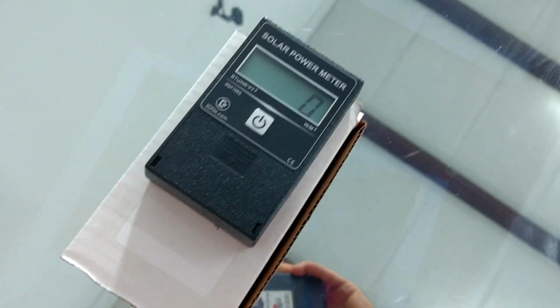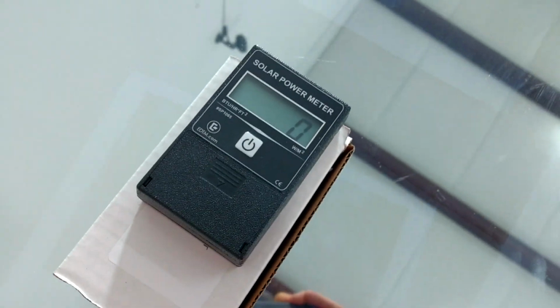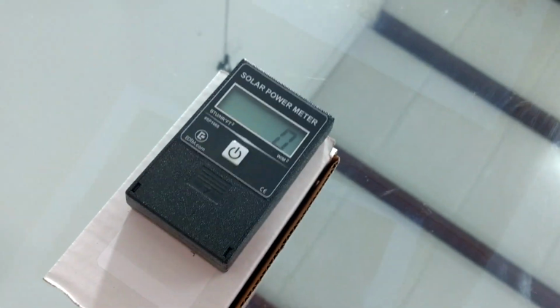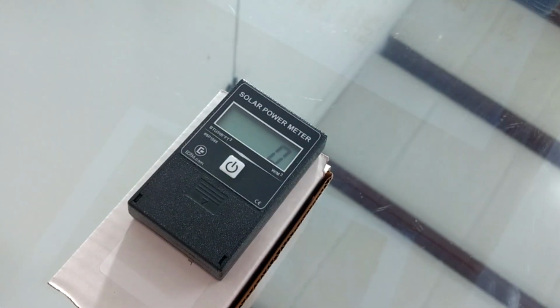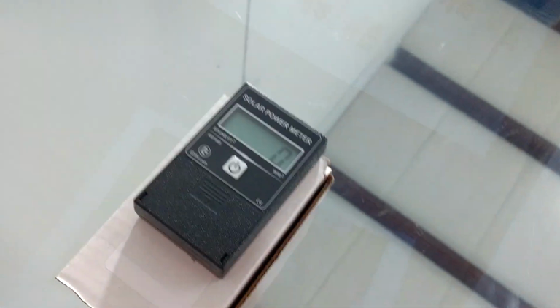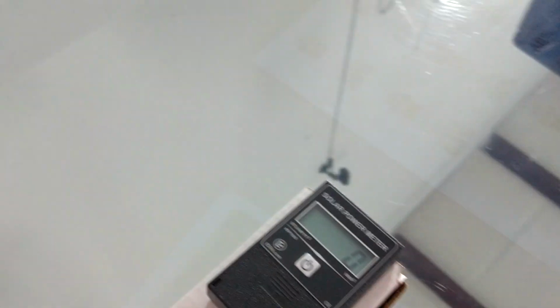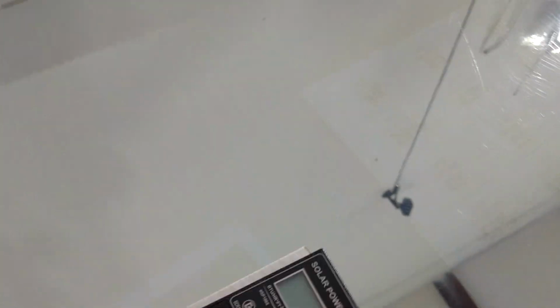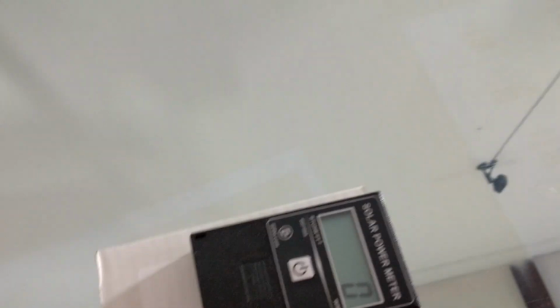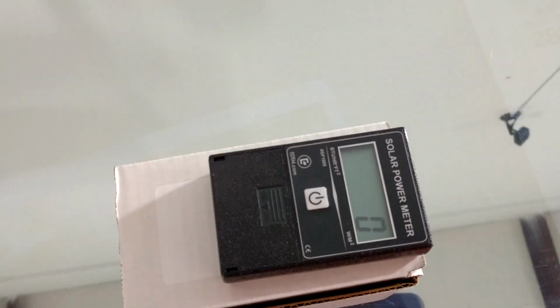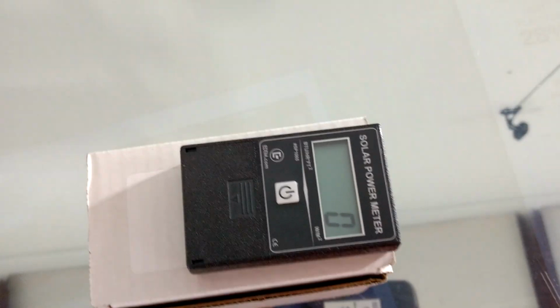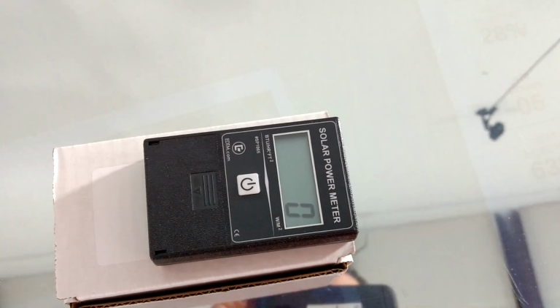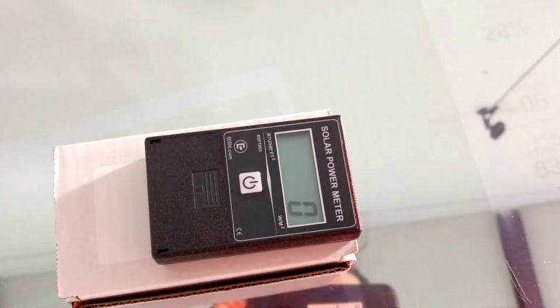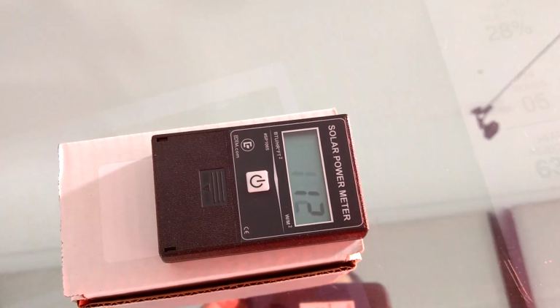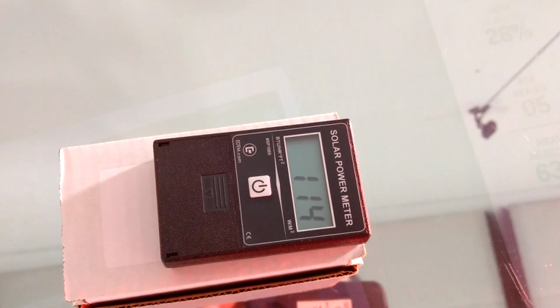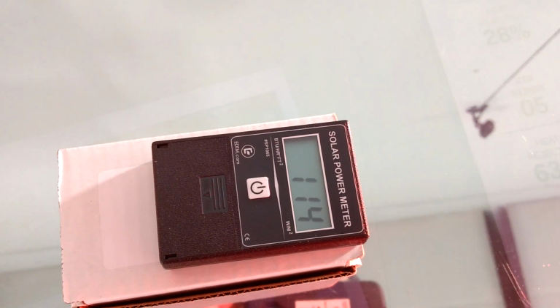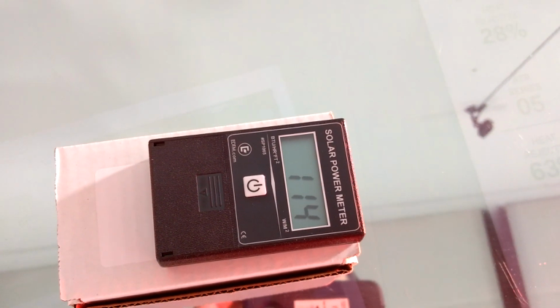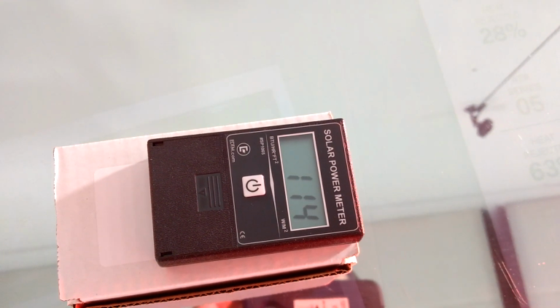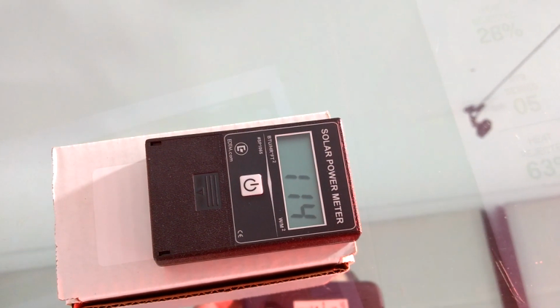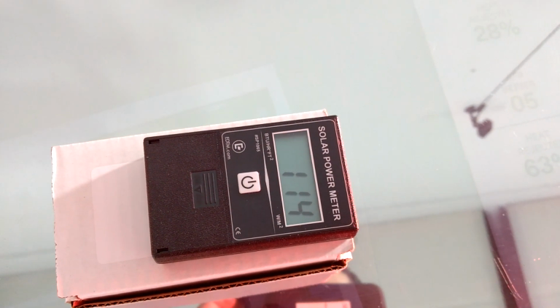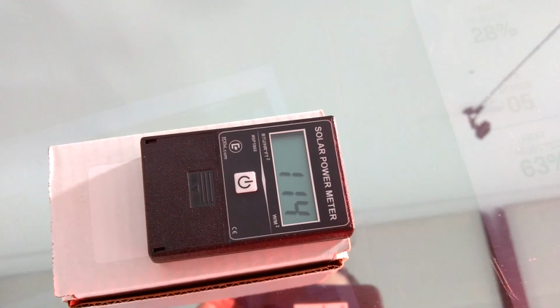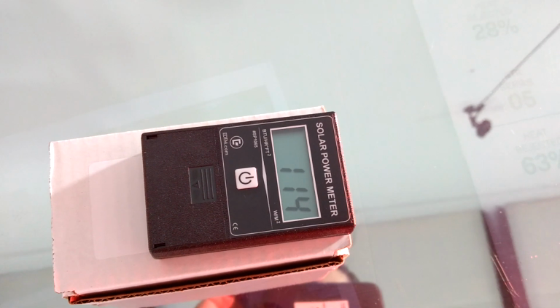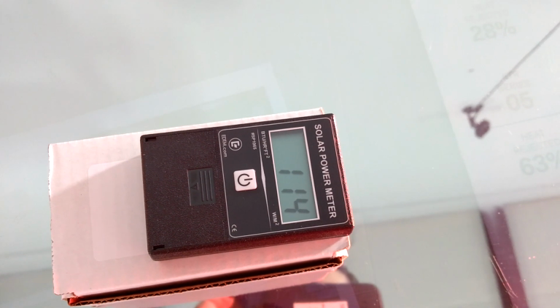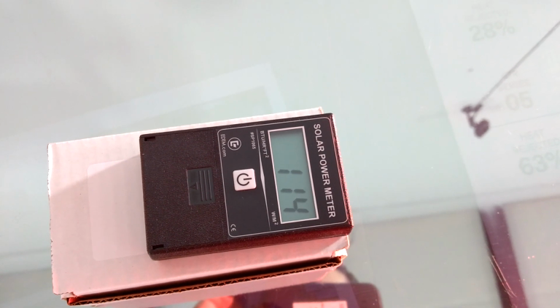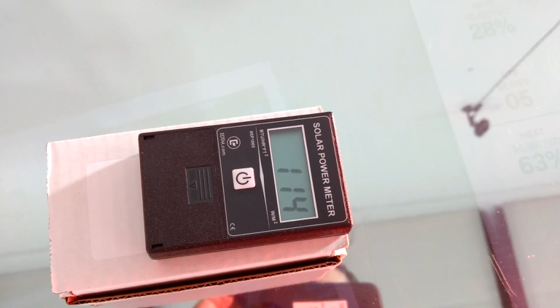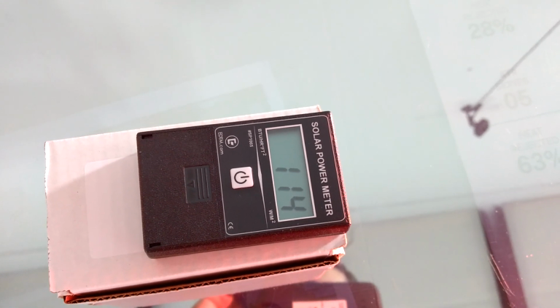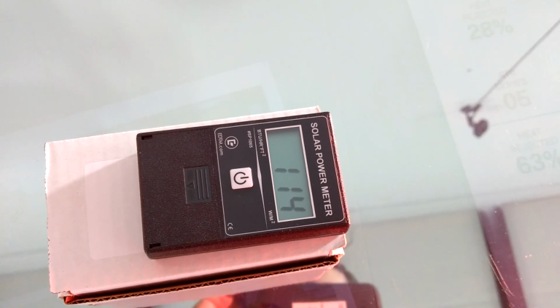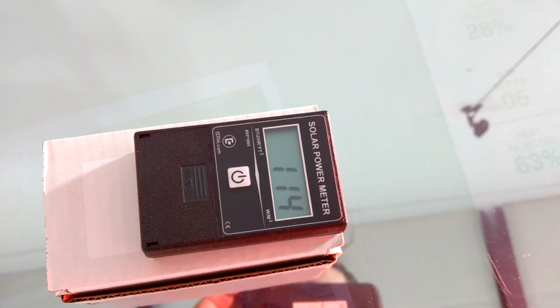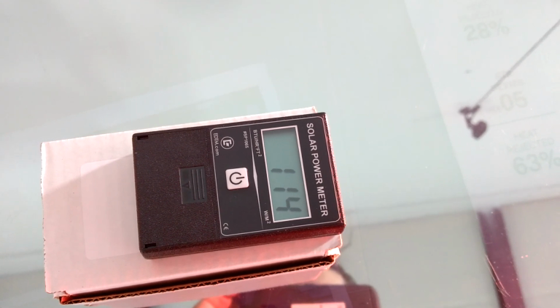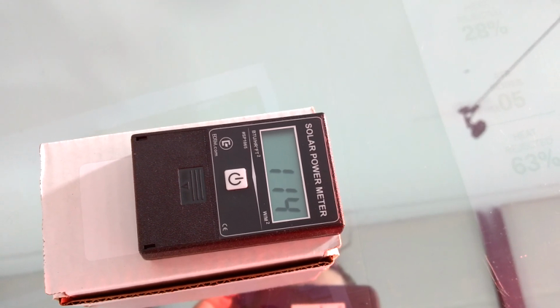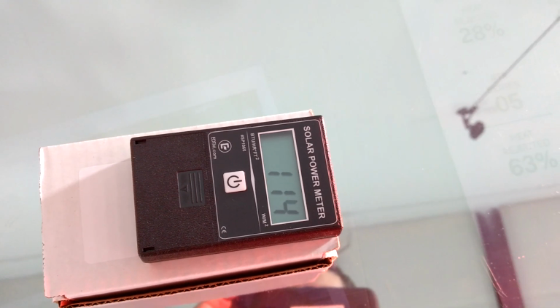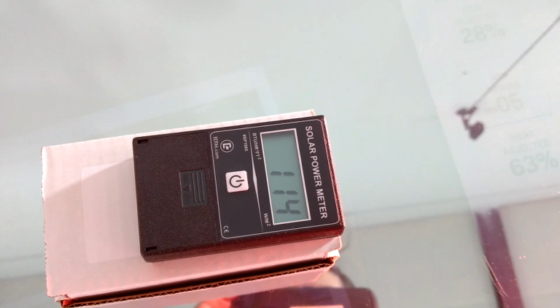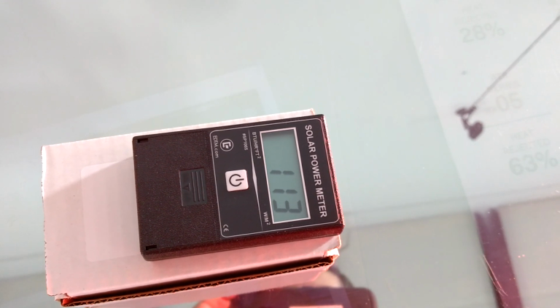We're at zero. Let's hit our heat lamp. We are at 114. Looks like it's staying there.